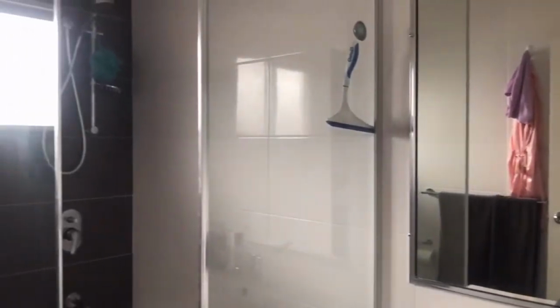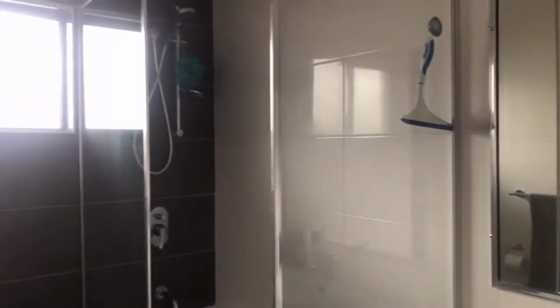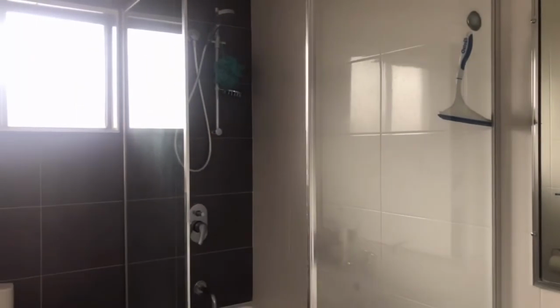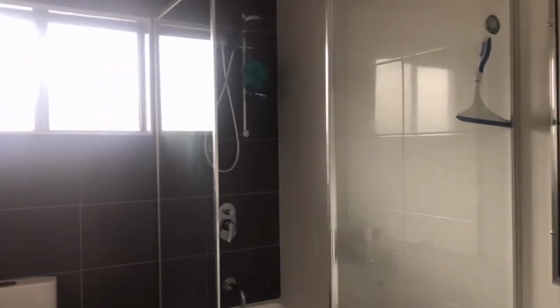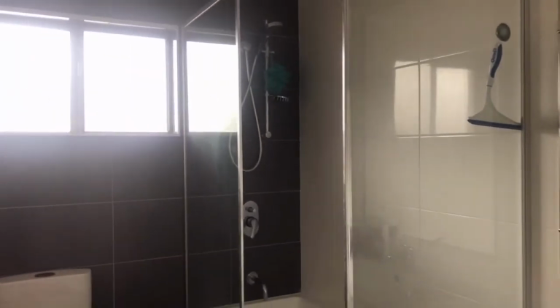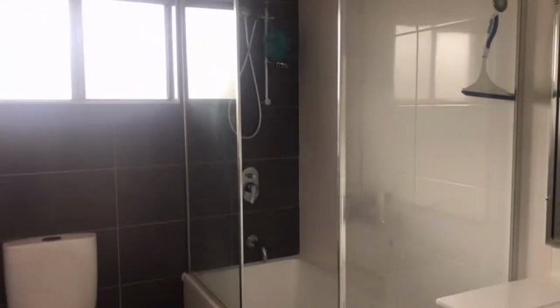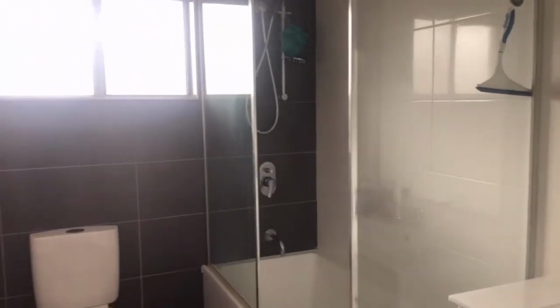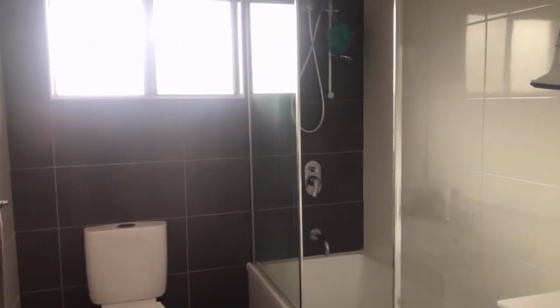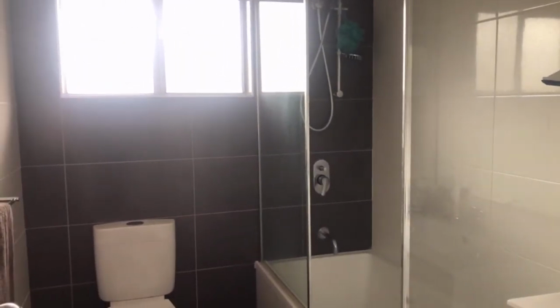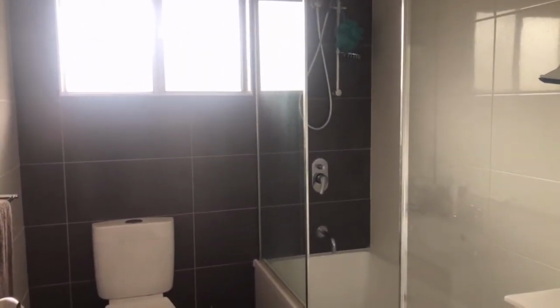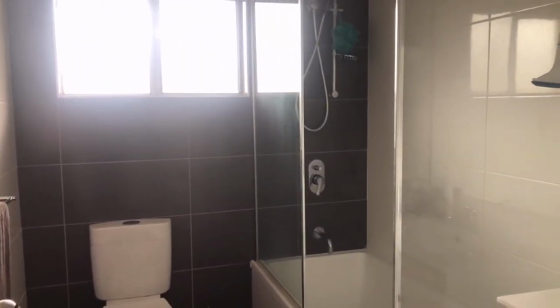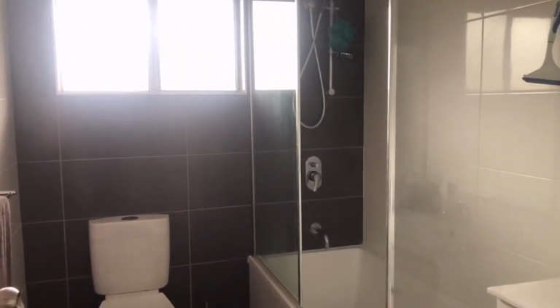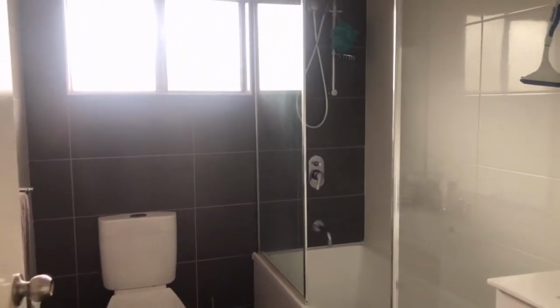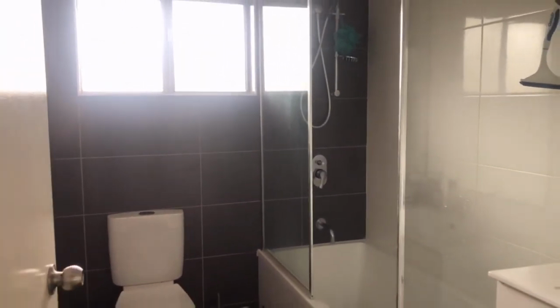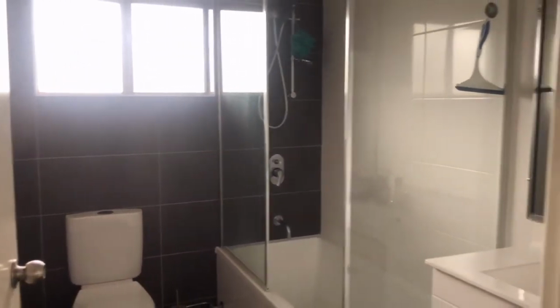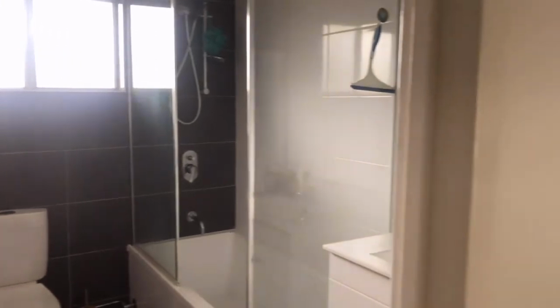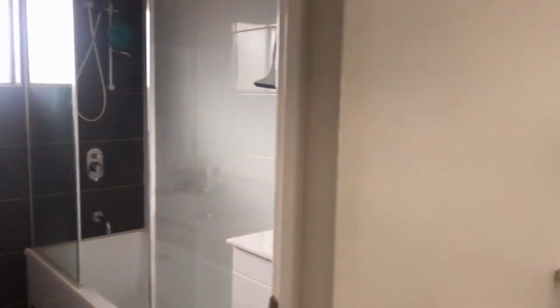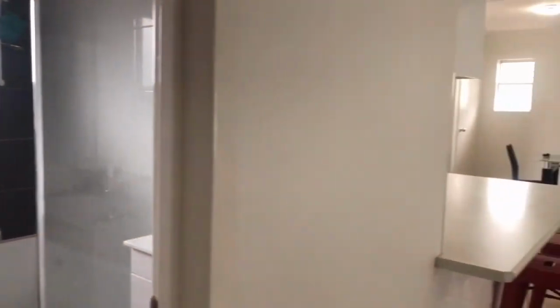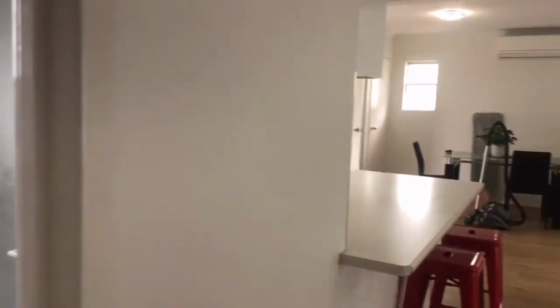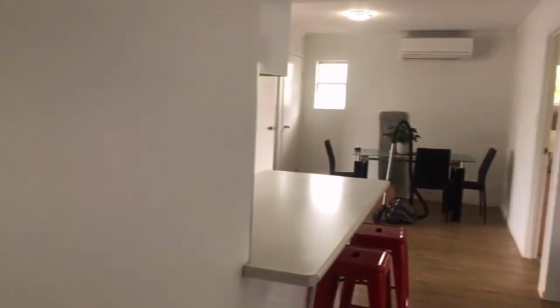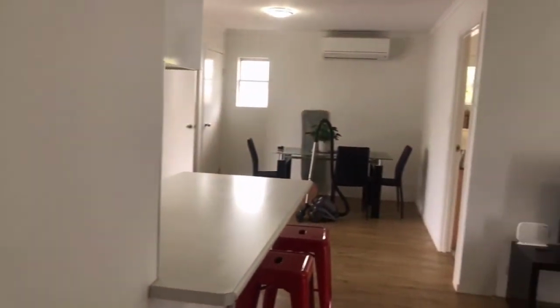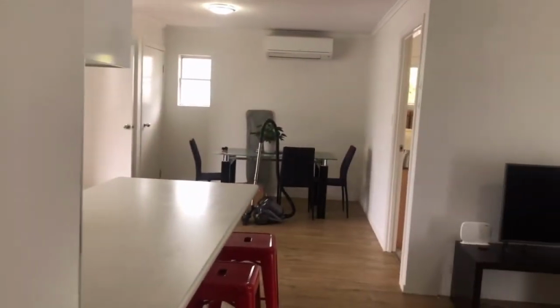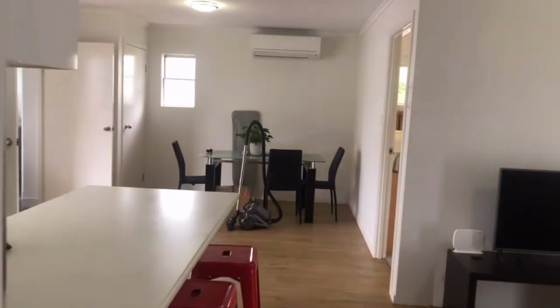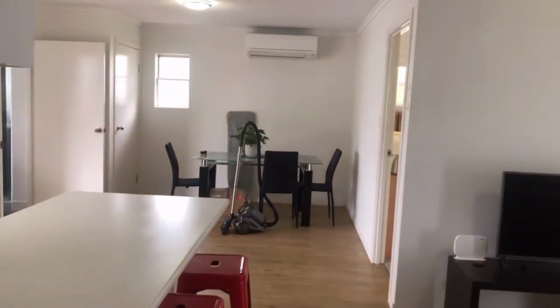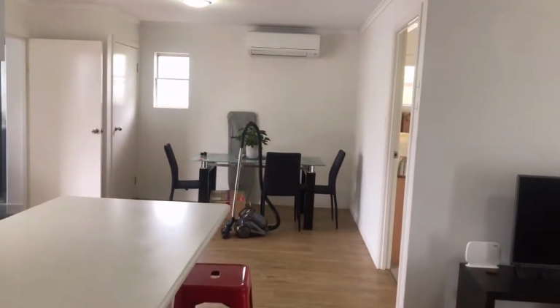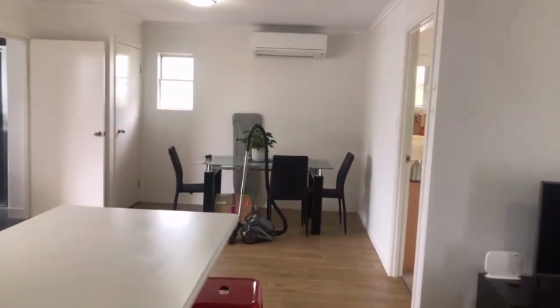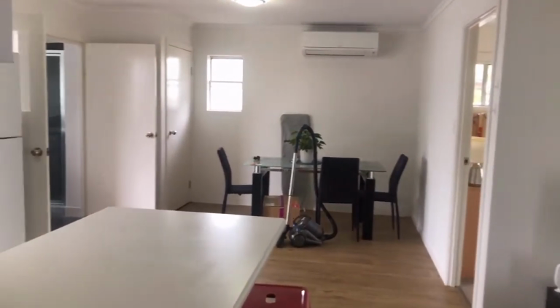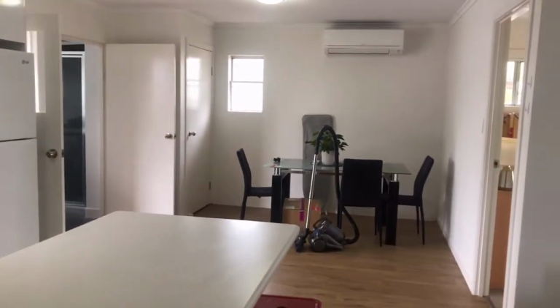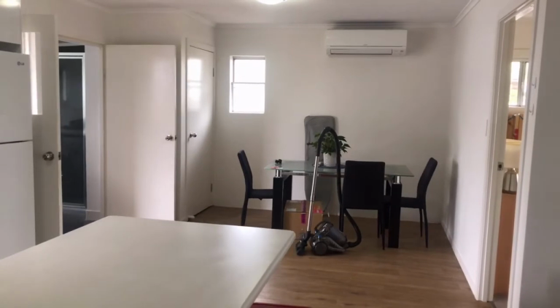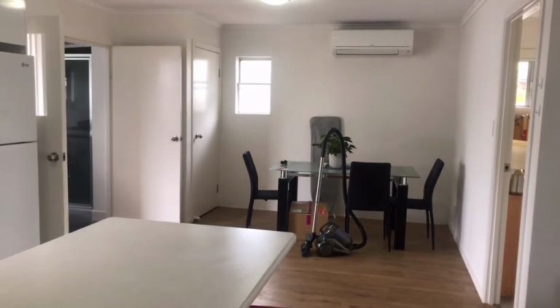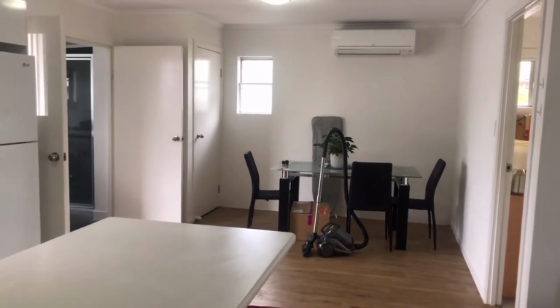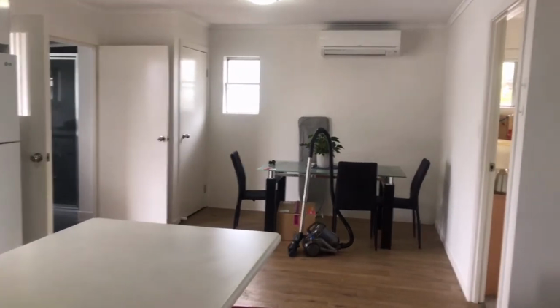All quite new — probably five to six years old now — but all in very good condition throughout. And so there you have it, that's our tour of Unit 1 at 278 West Street.